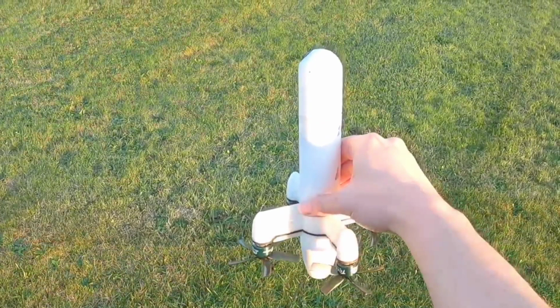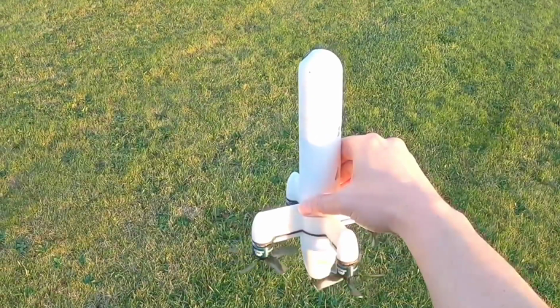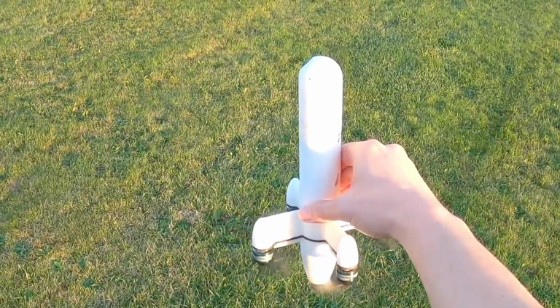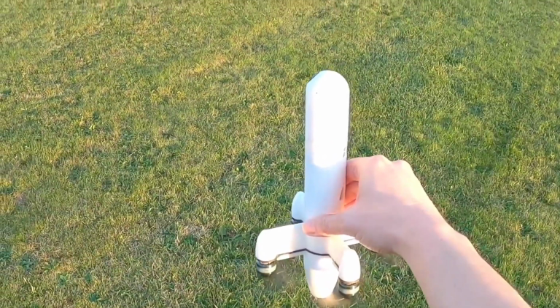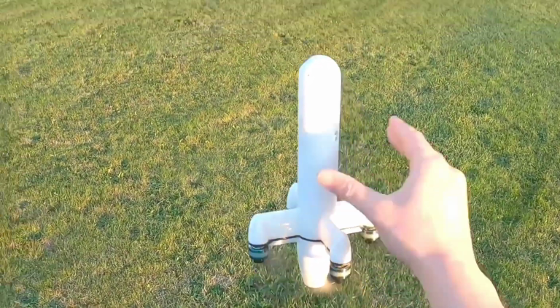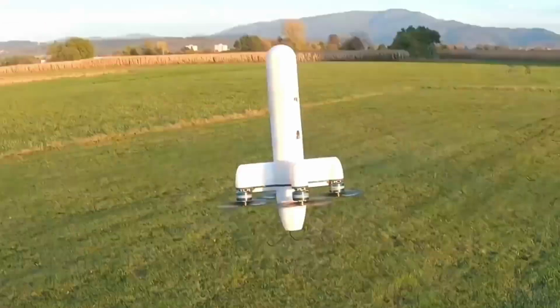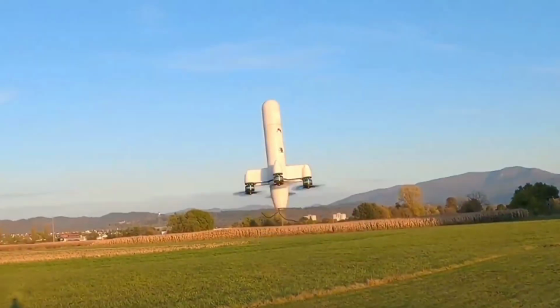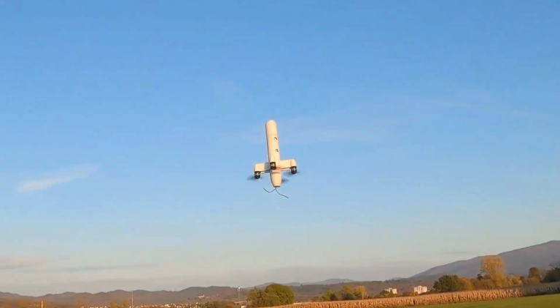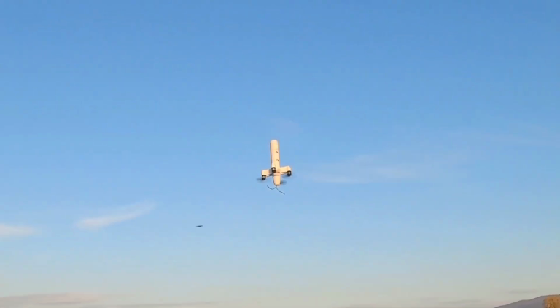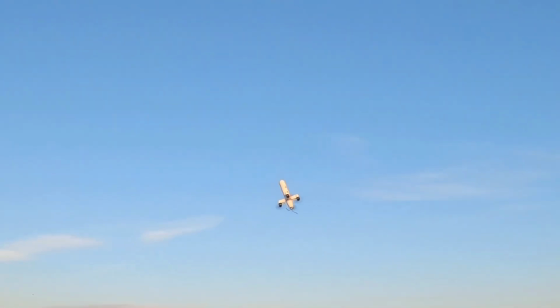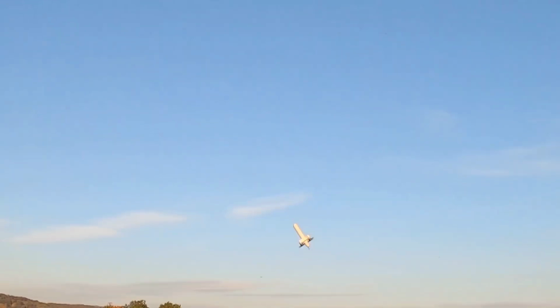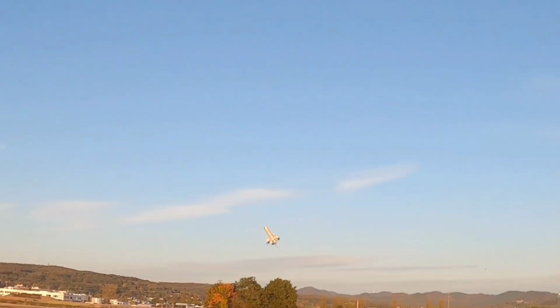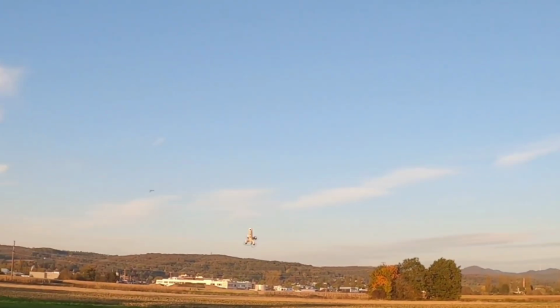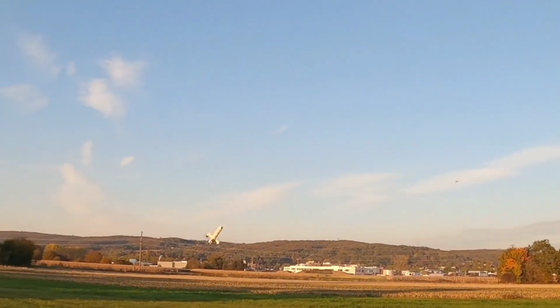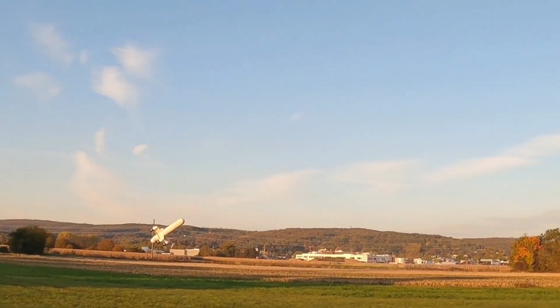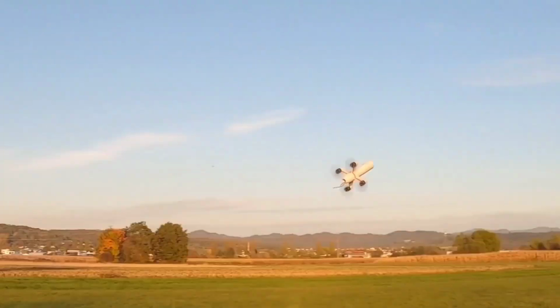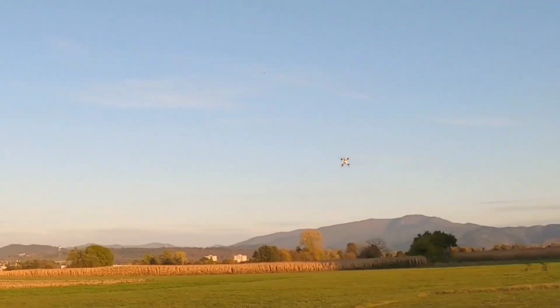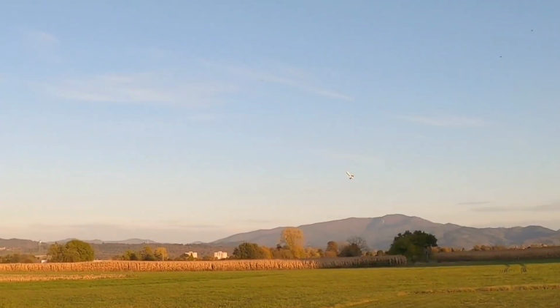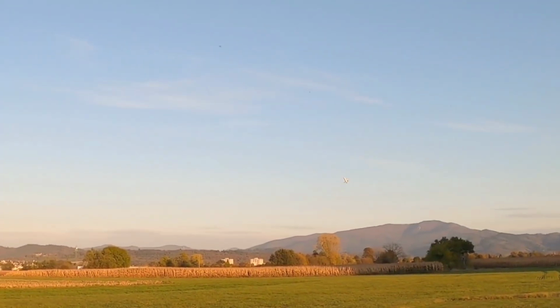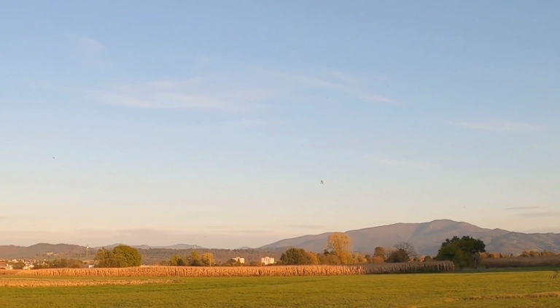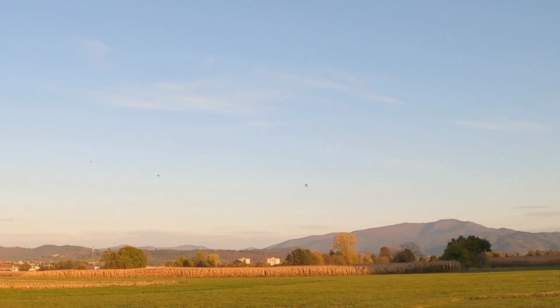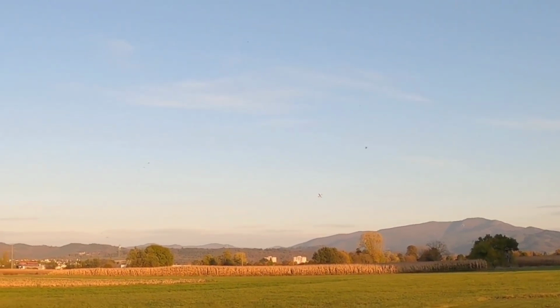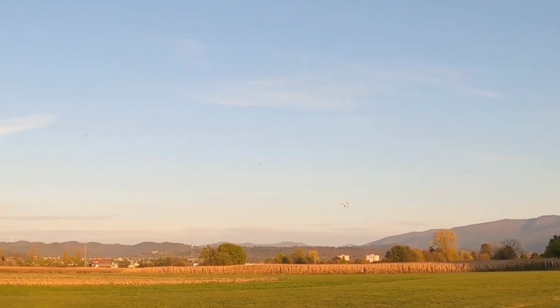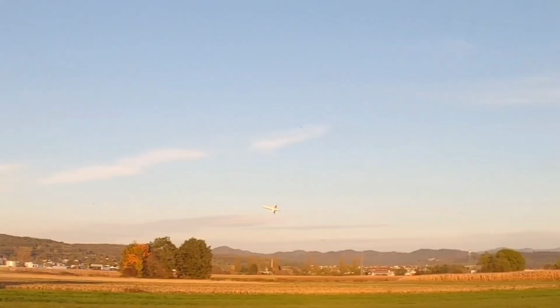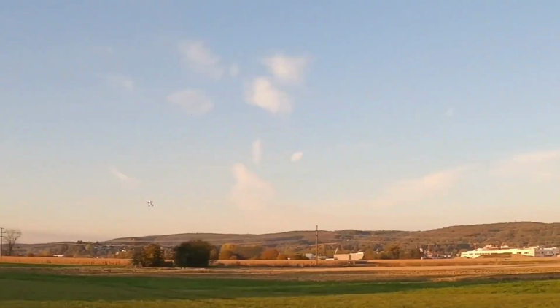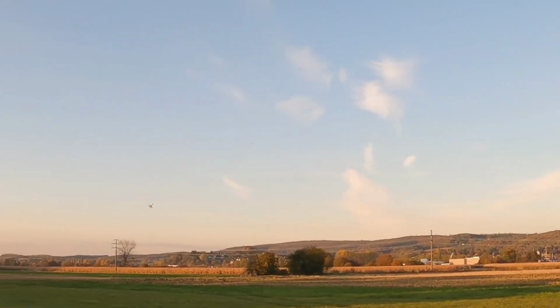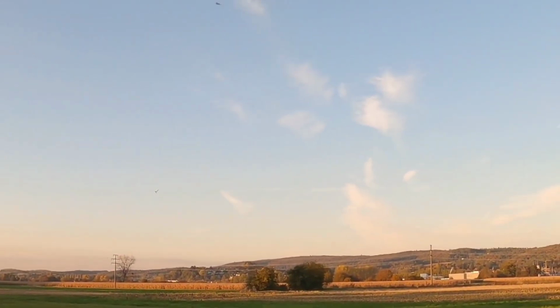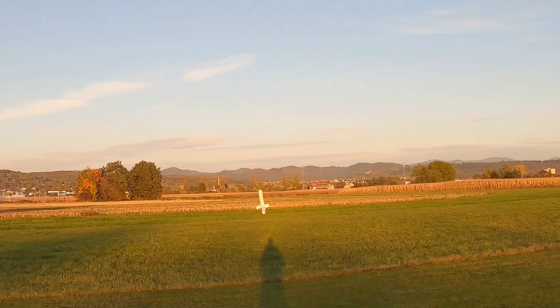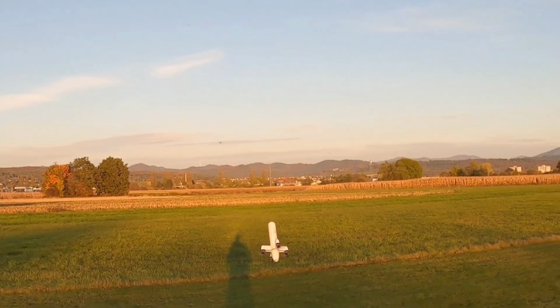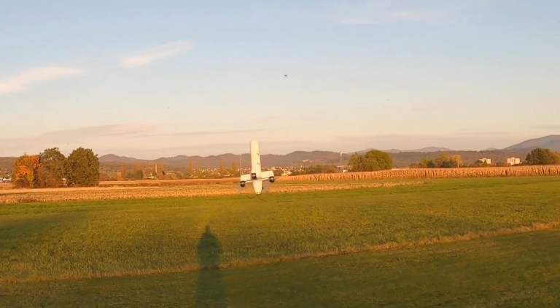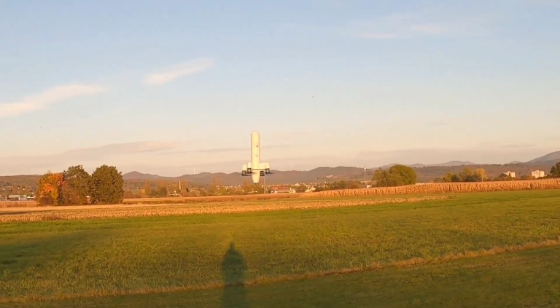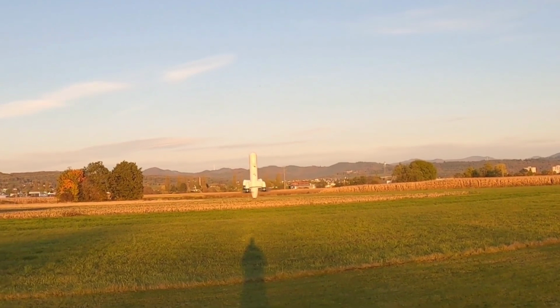Despite its somewhat unconventional shape, the drone remains remarkably maneuverable even at lower speeds. For those intrigued by this innovation, the blogger generously shares detailed drawings of the drone with his subscribers on Patreon.